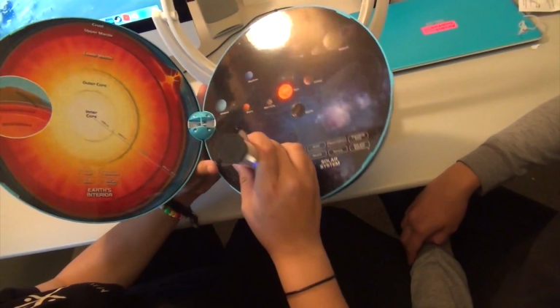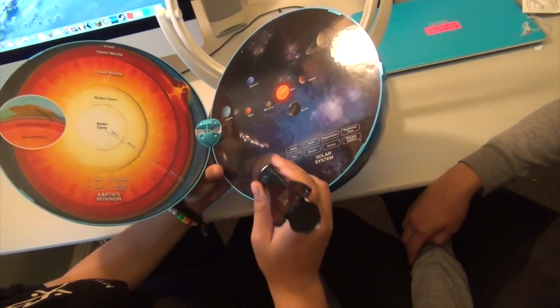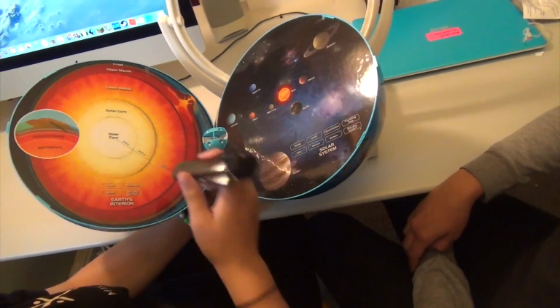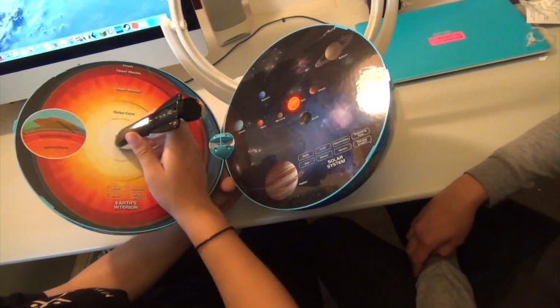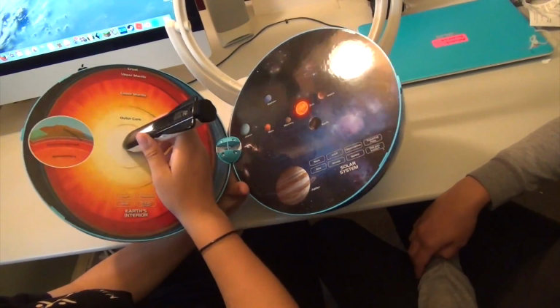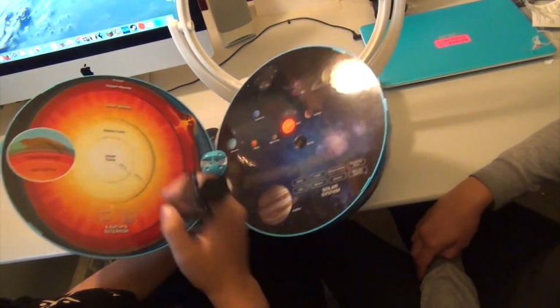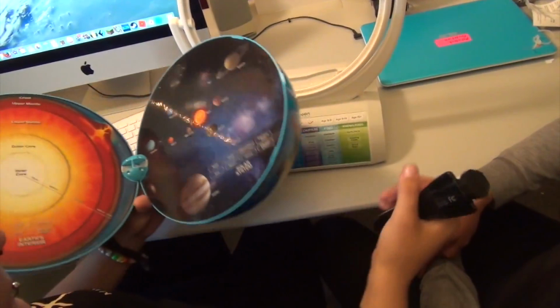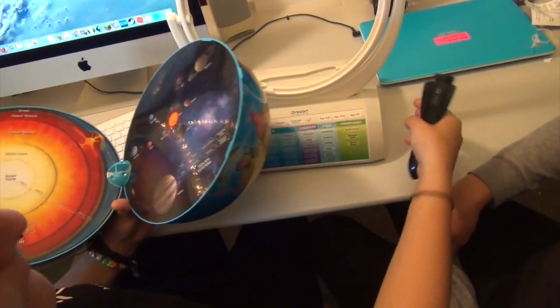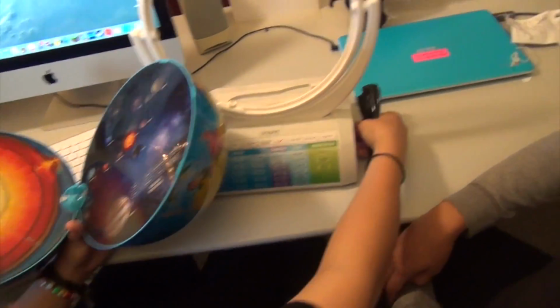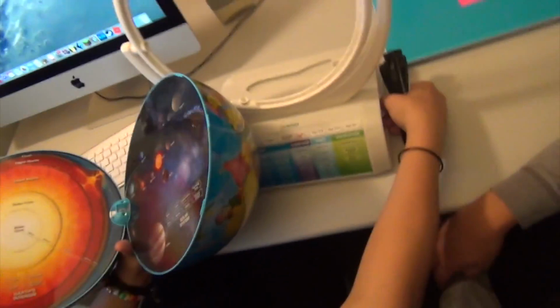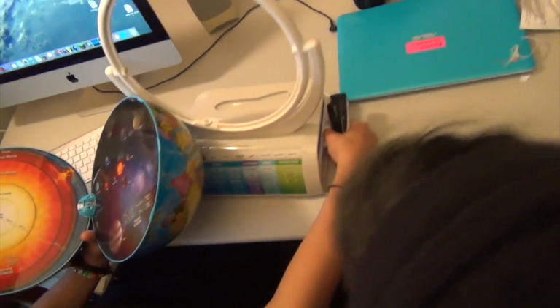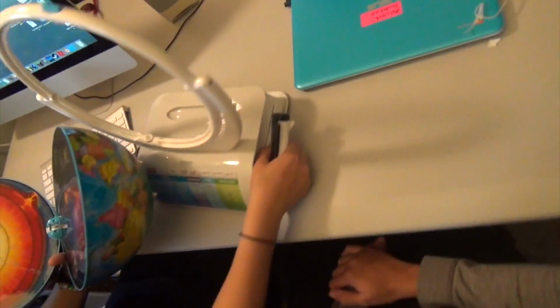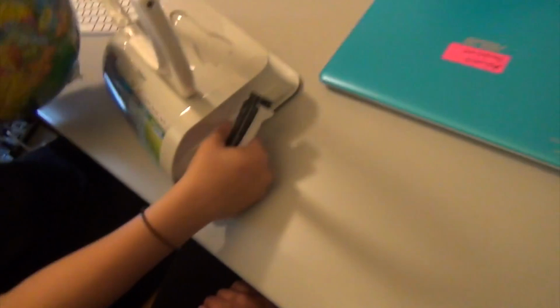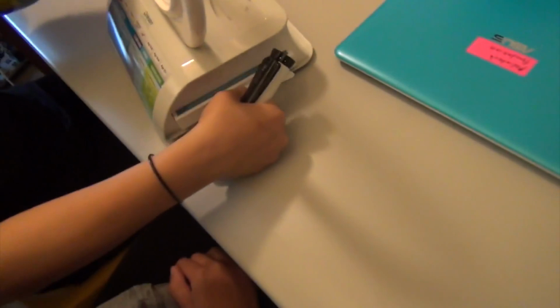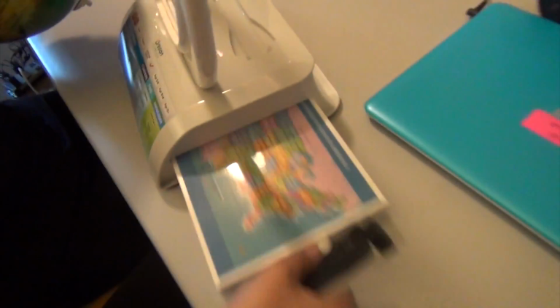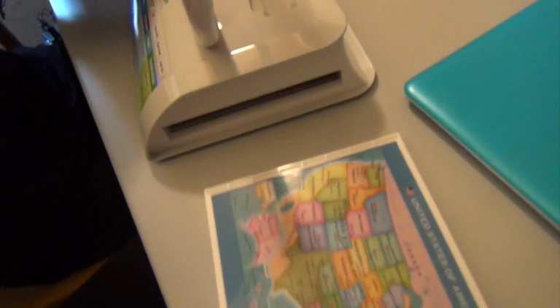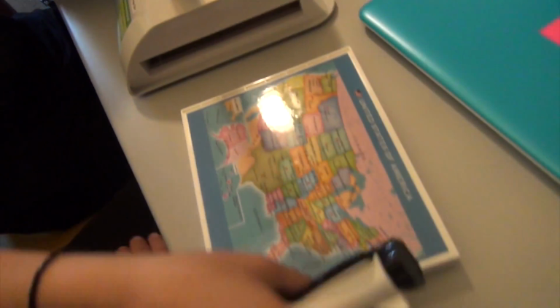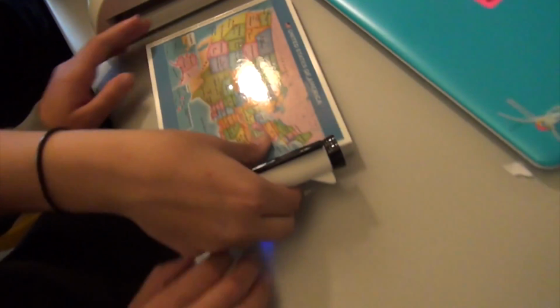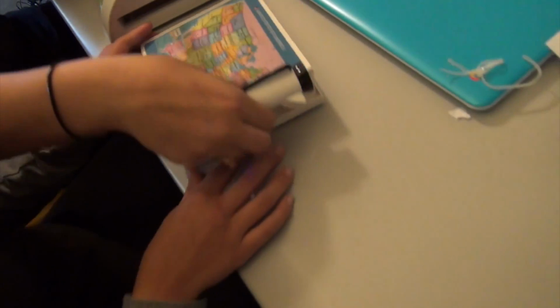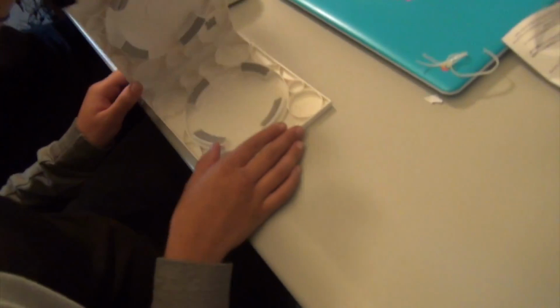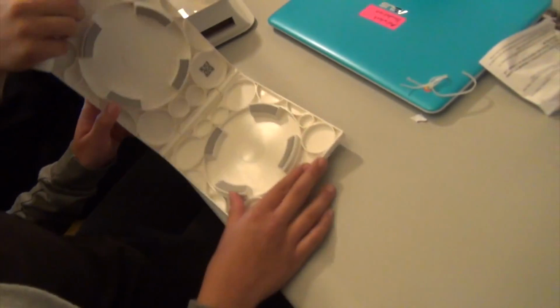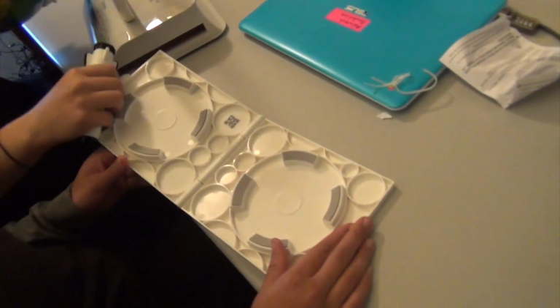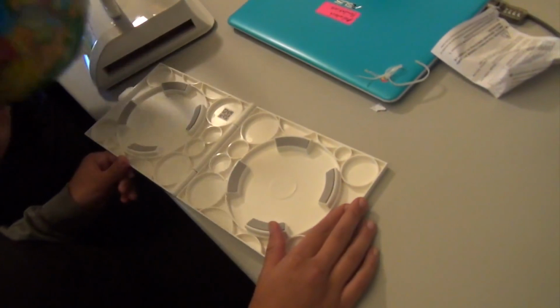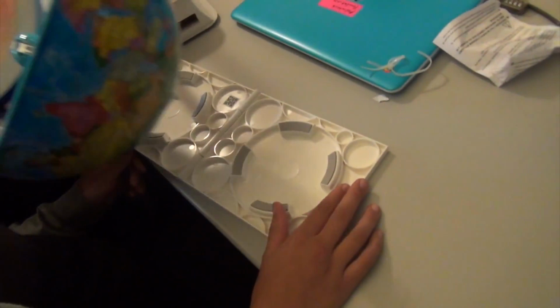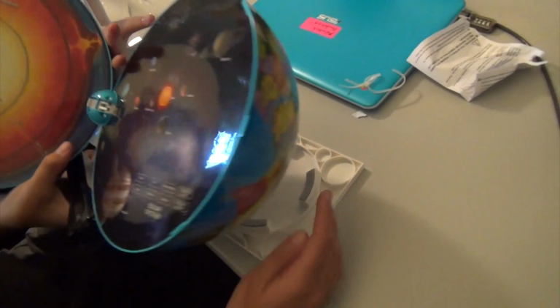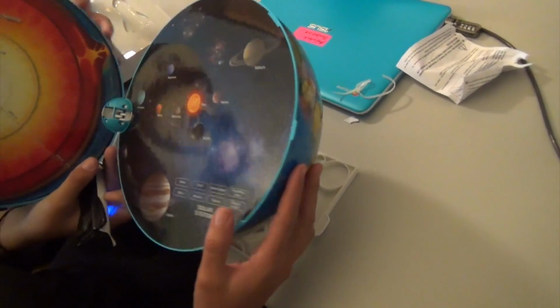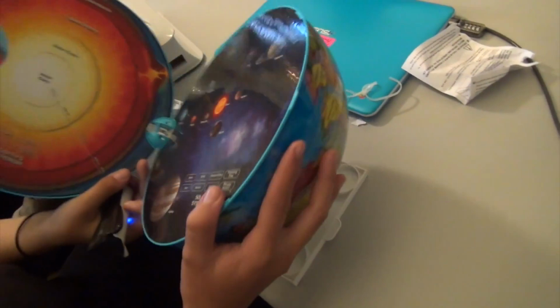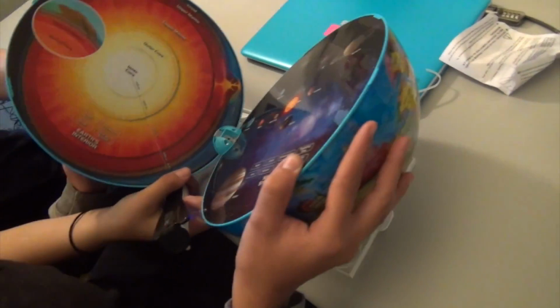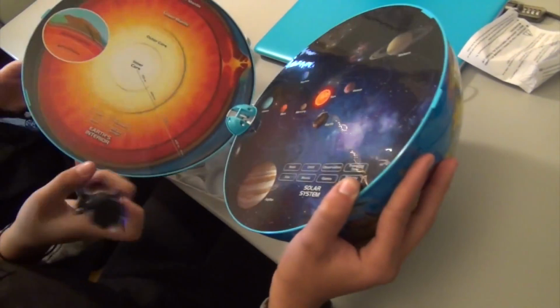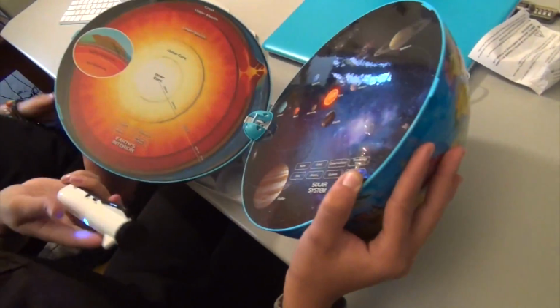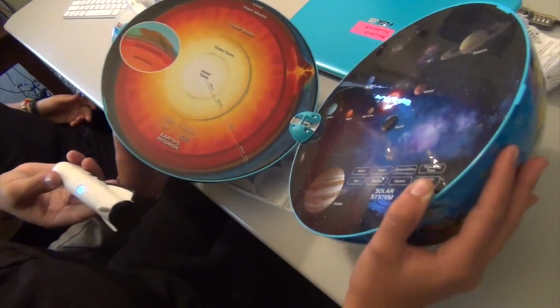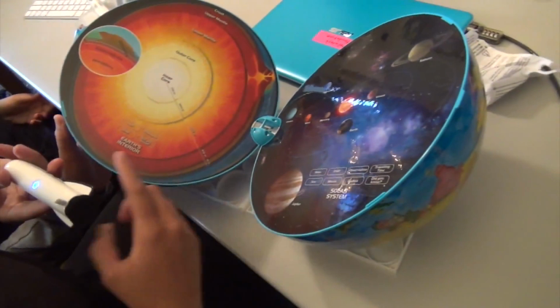Is there a plate or something? On the side, it slides open. Here's where you put the globe.